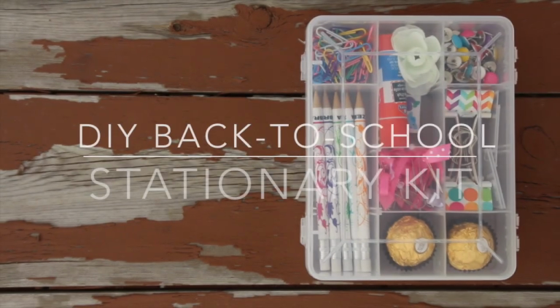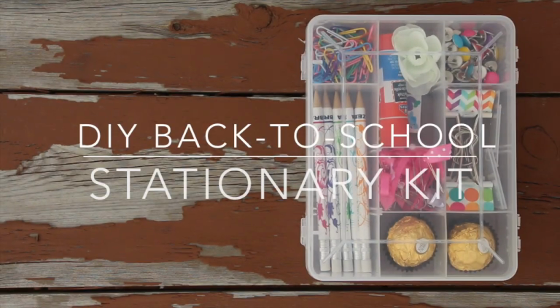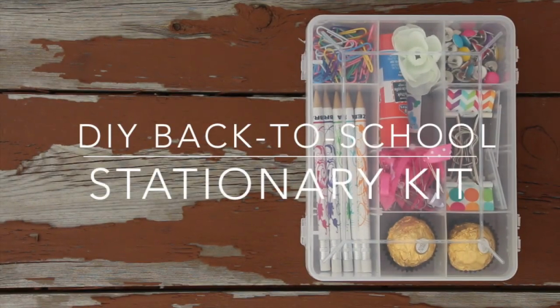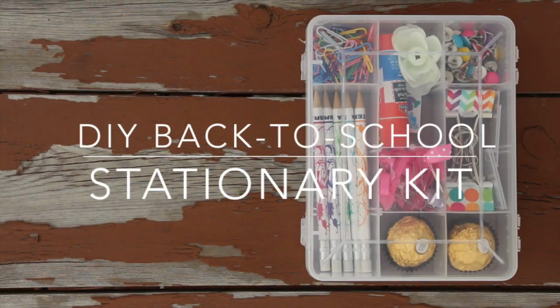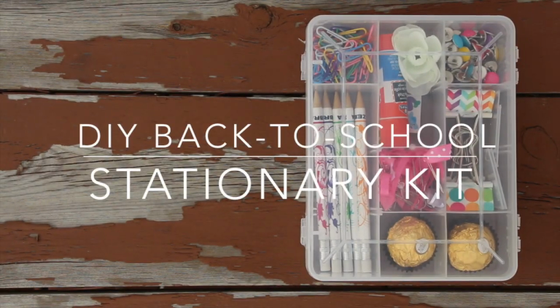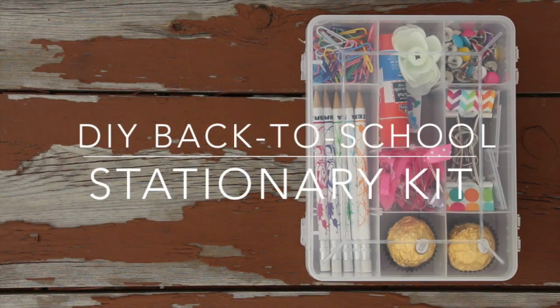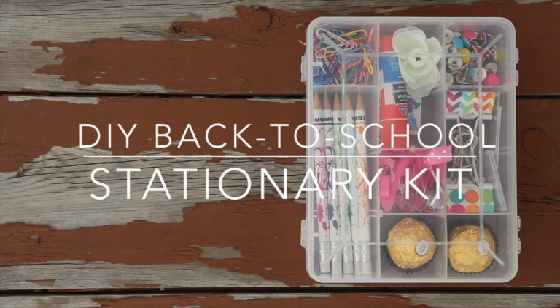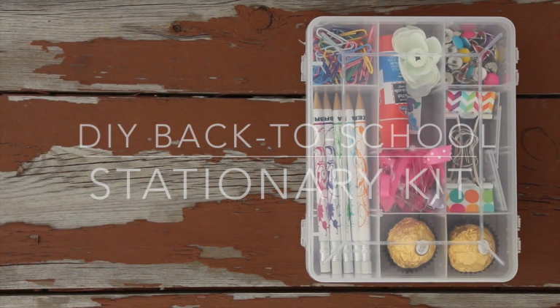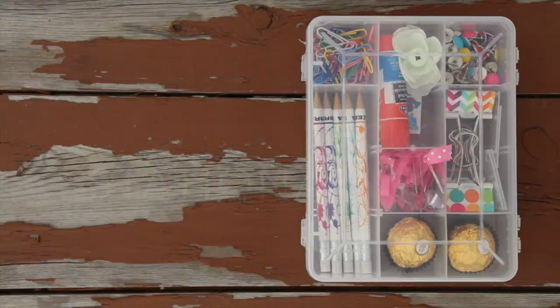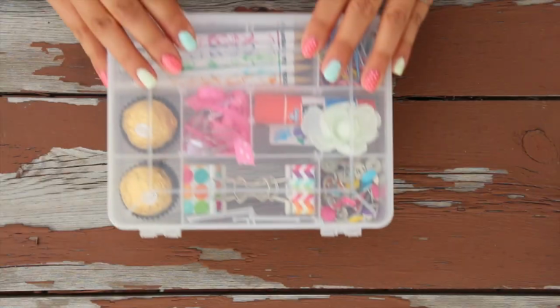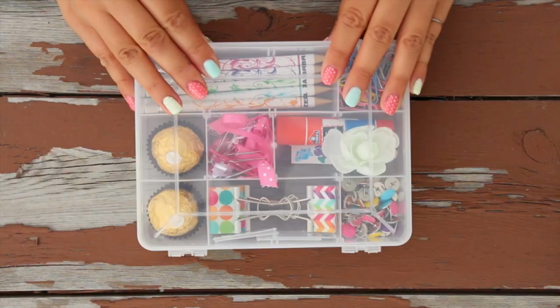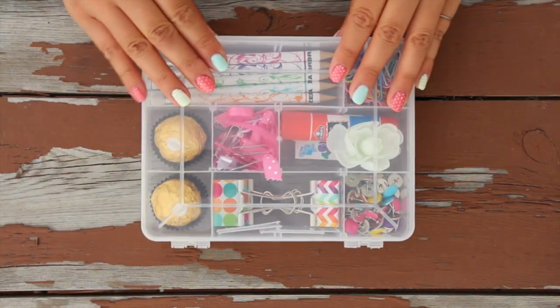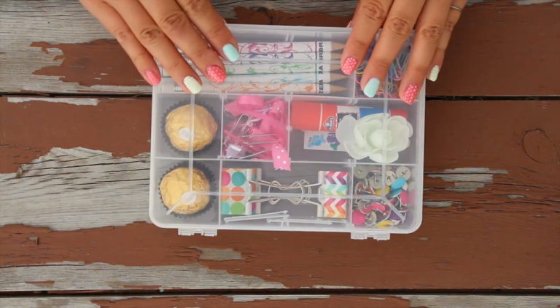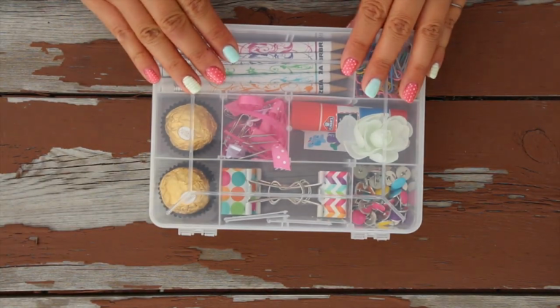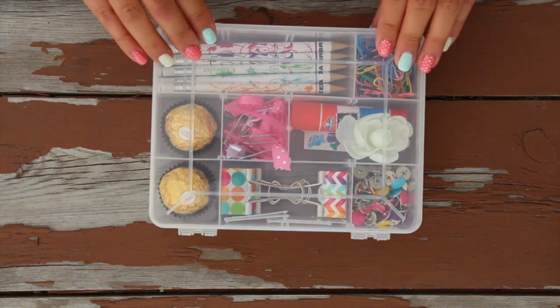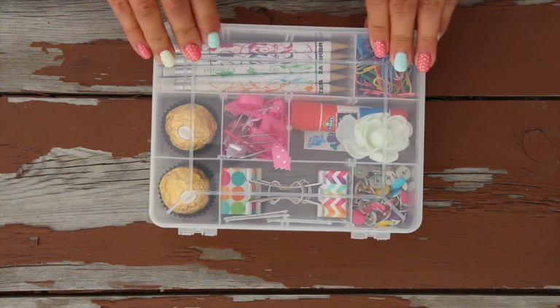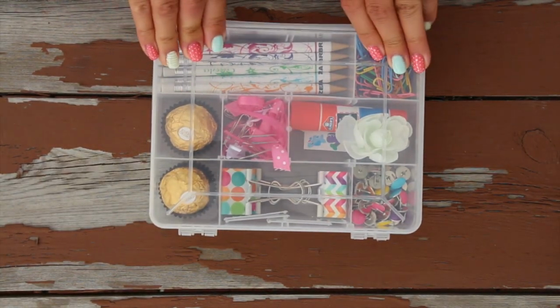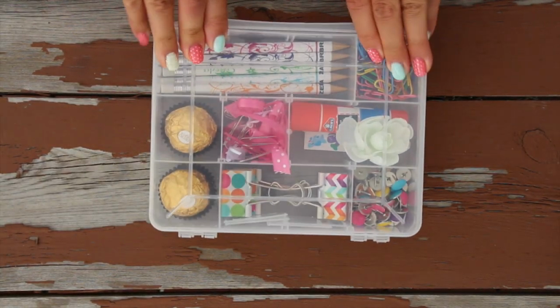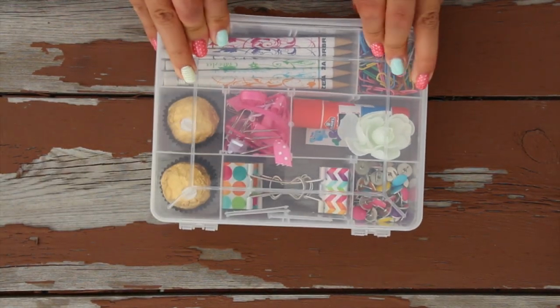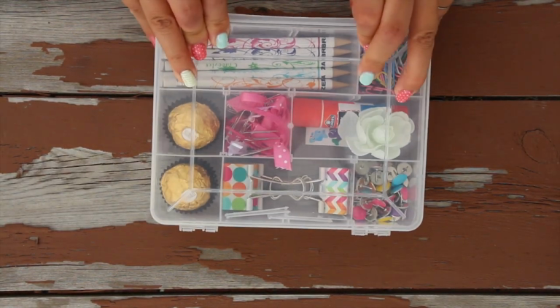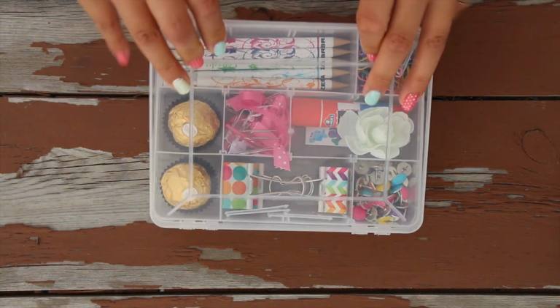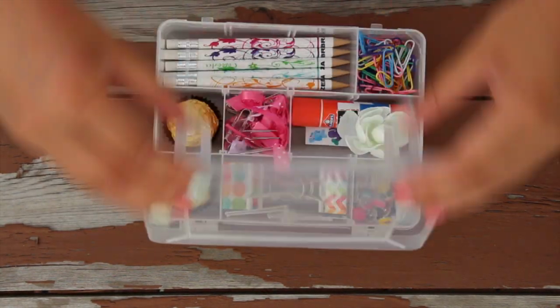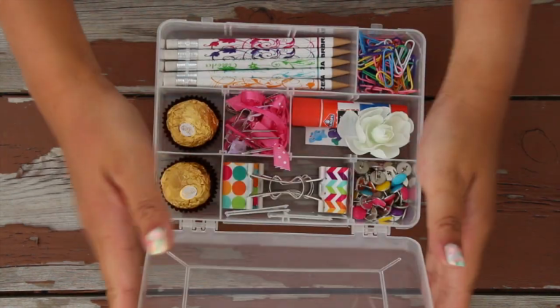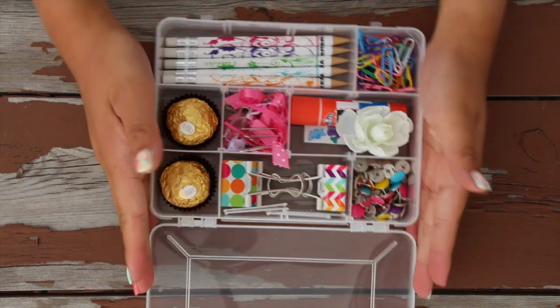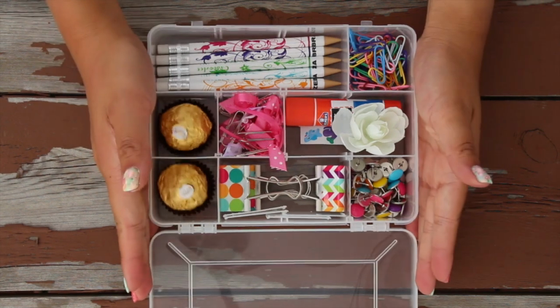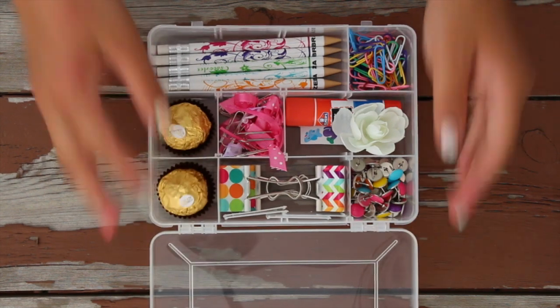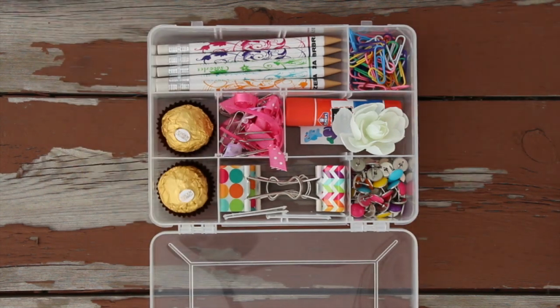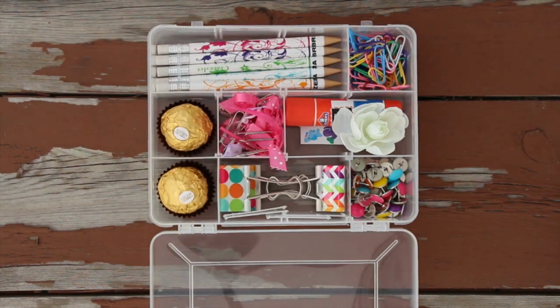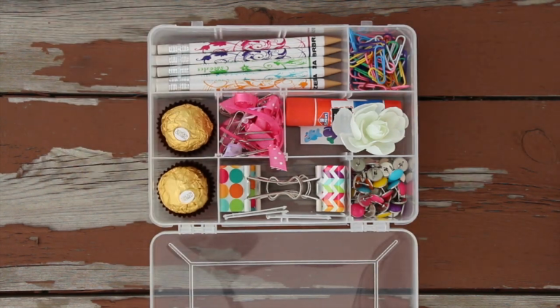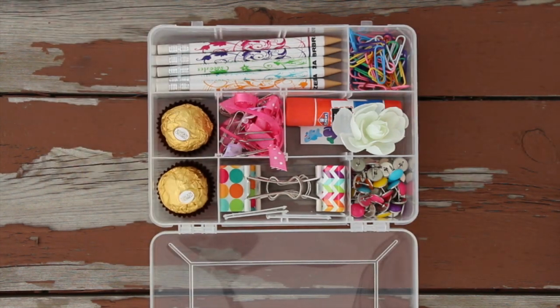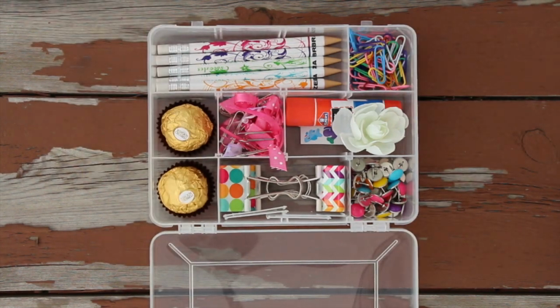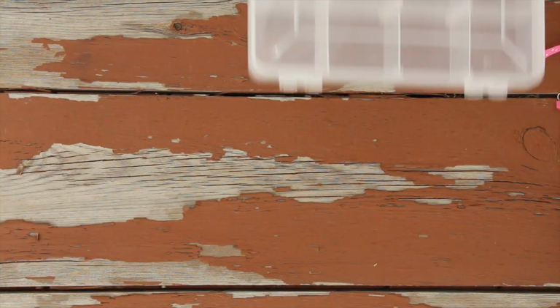Hi everybody, so today I'll be doing a DIY back-to-school stationery kit. These are super awesome, especially to store your extra materials or just to store things that you need for school.